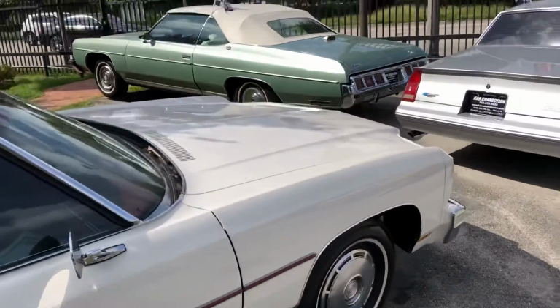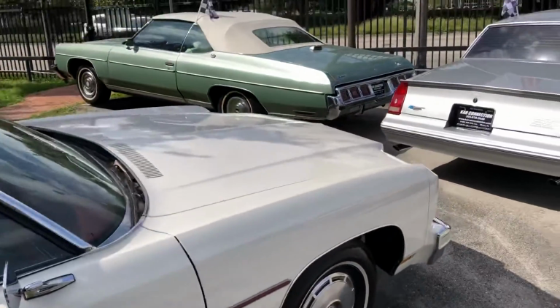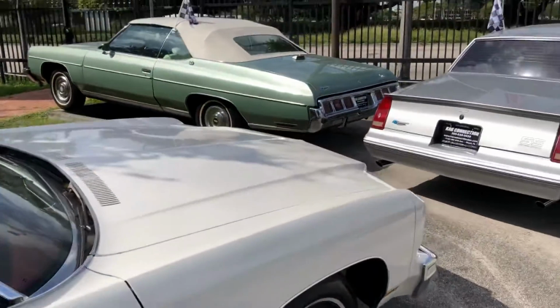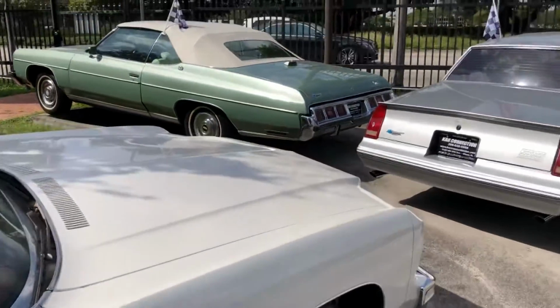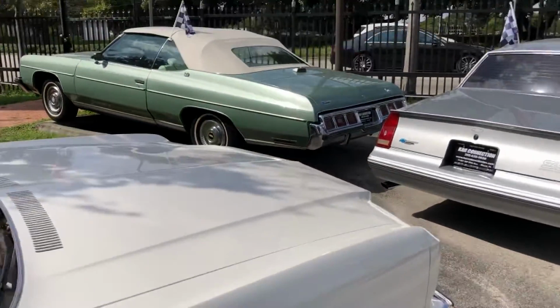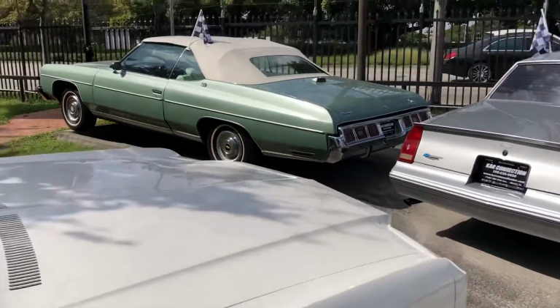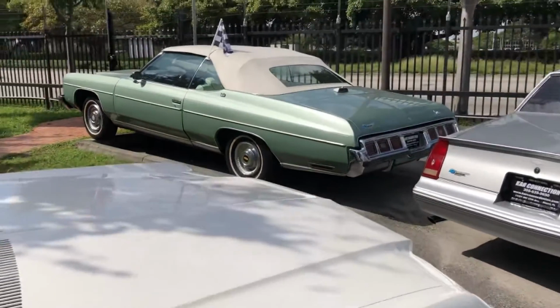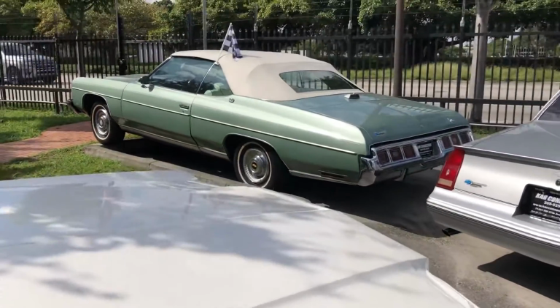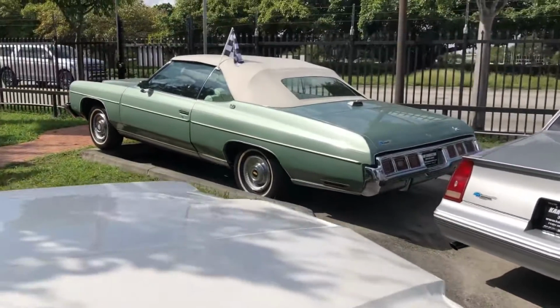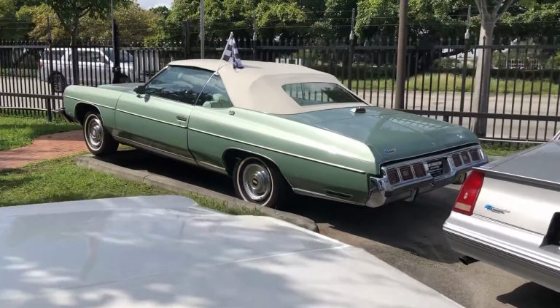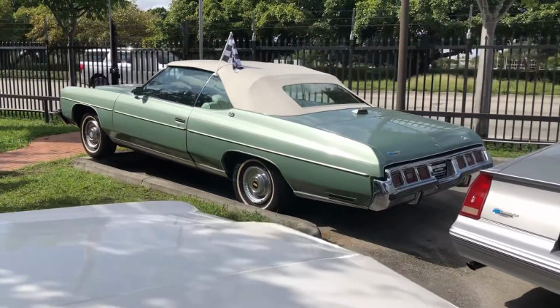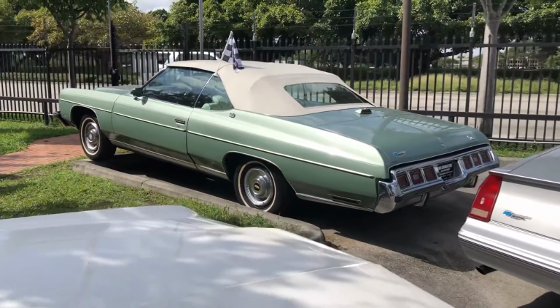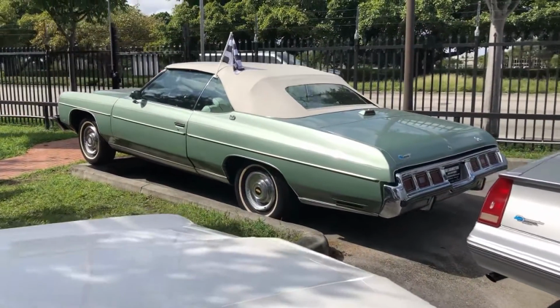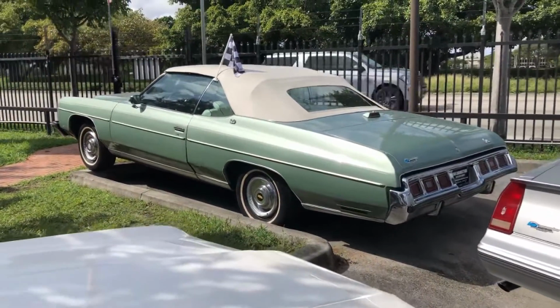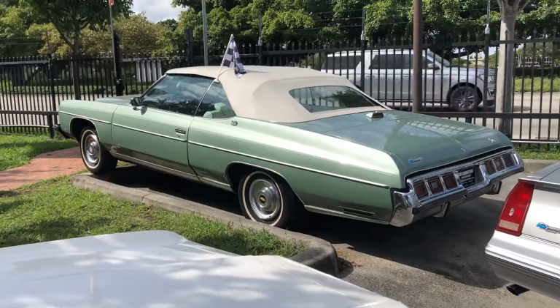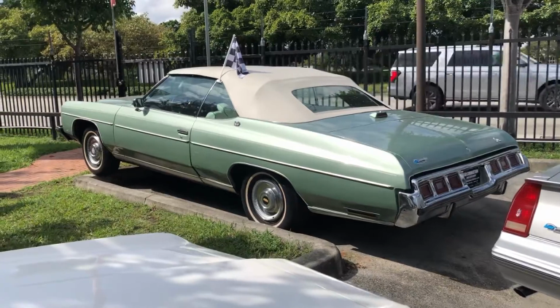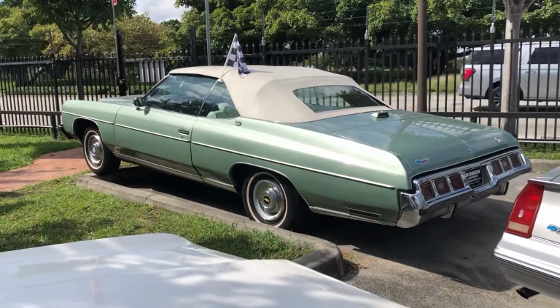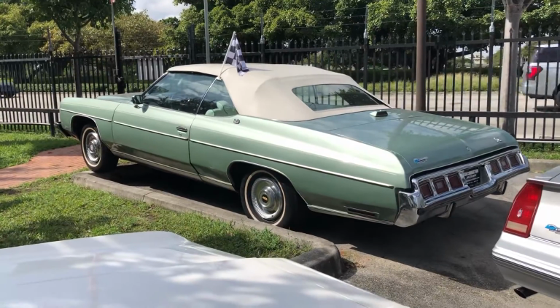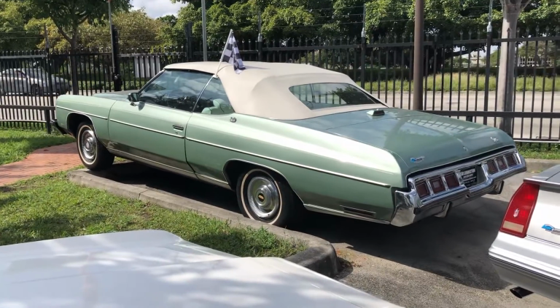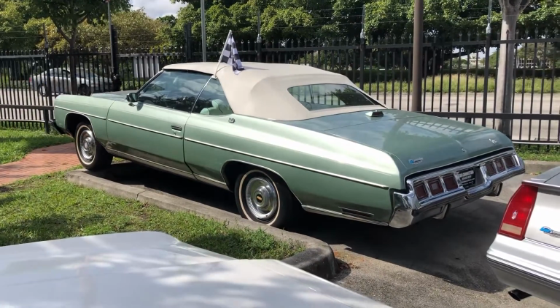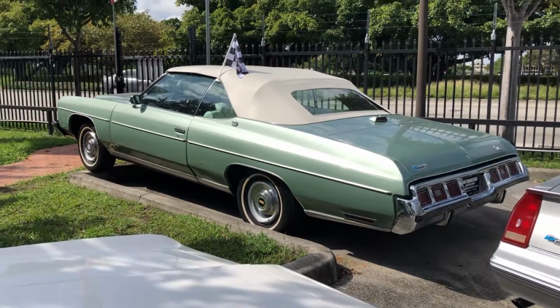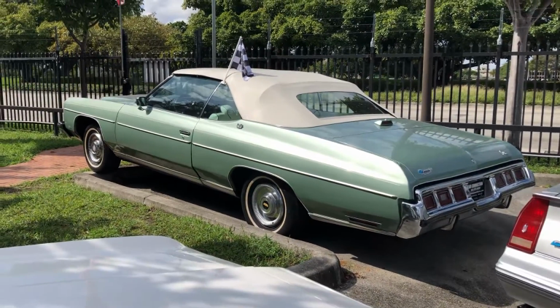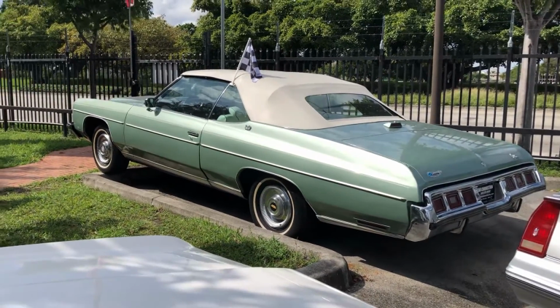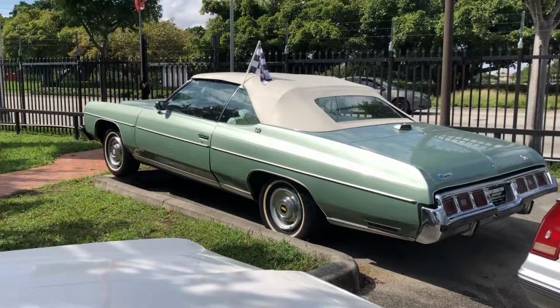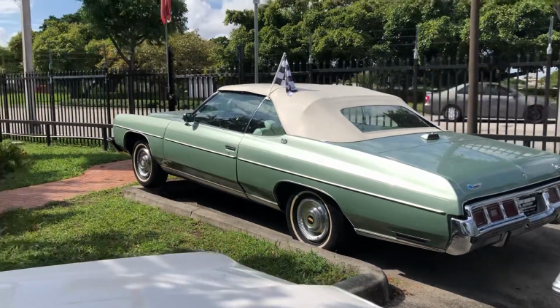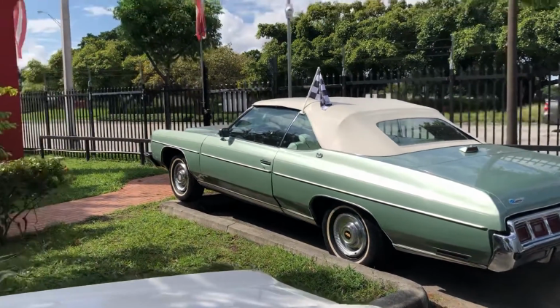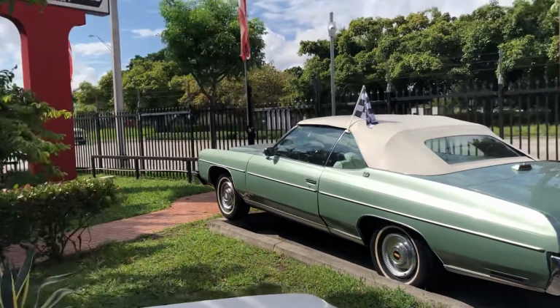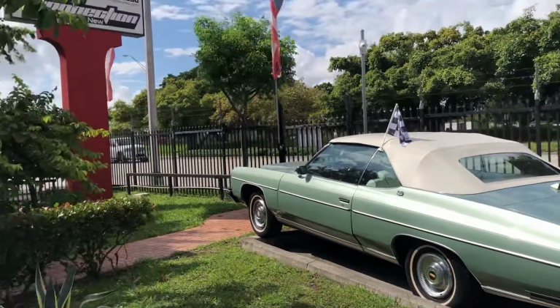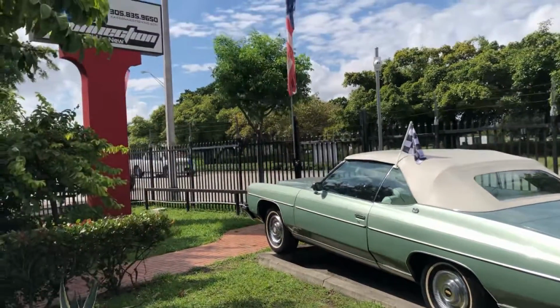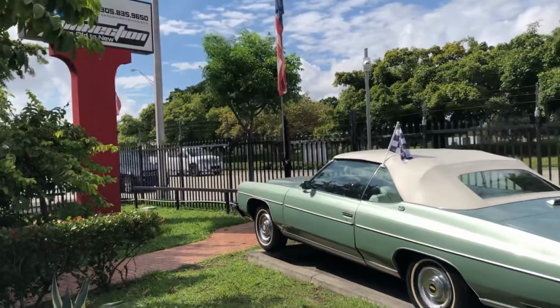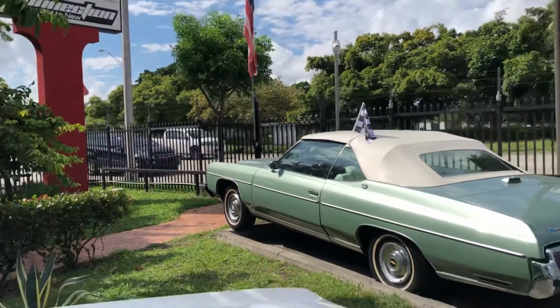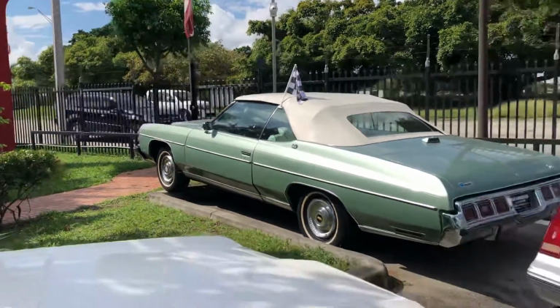Our number one car right now: 1973, 454 big block, power everything, new top, new interior — you name it, everything's been done.